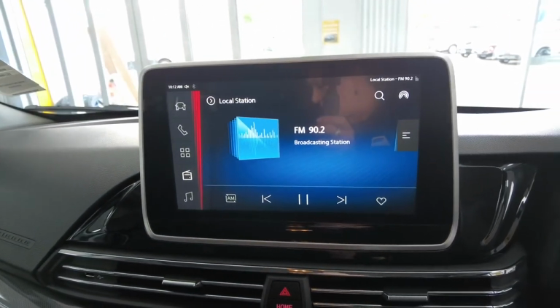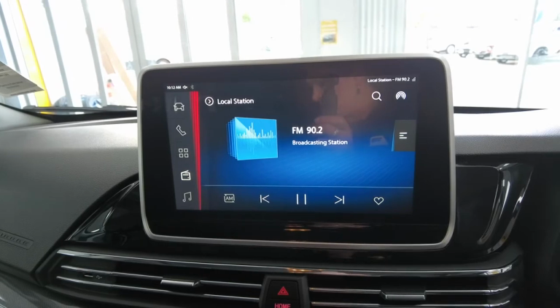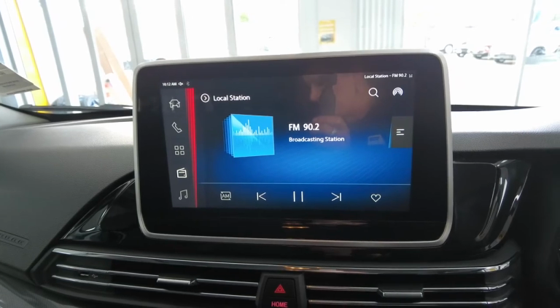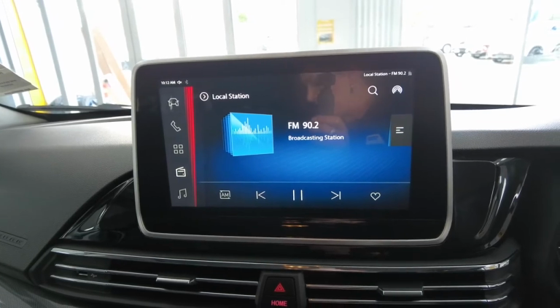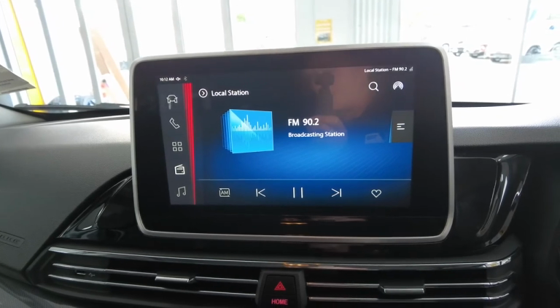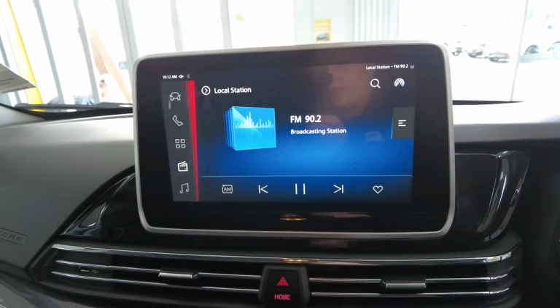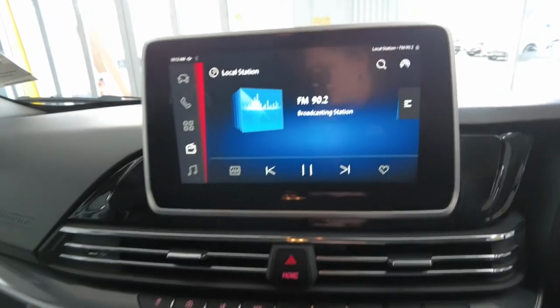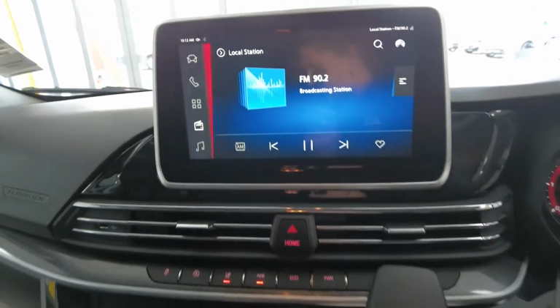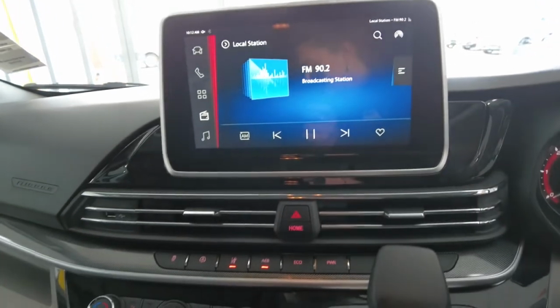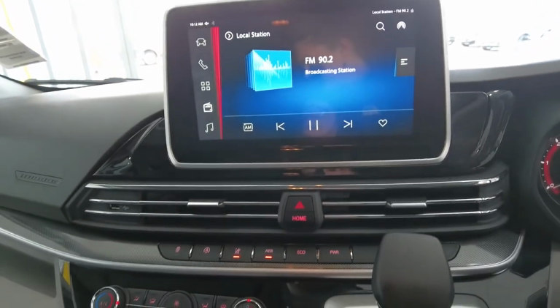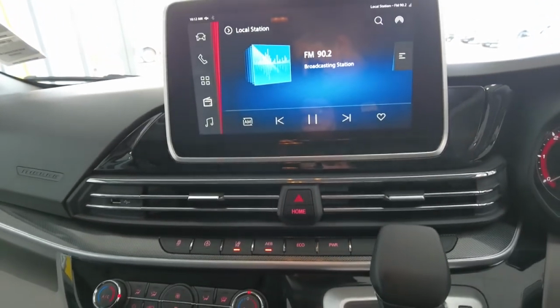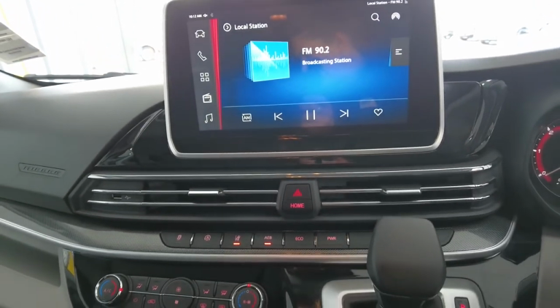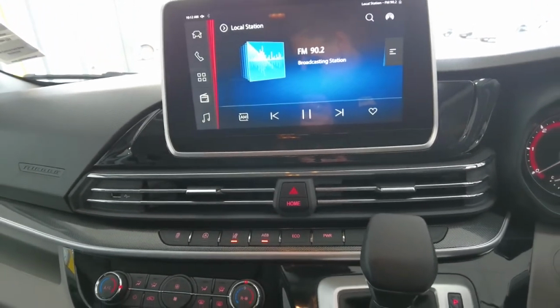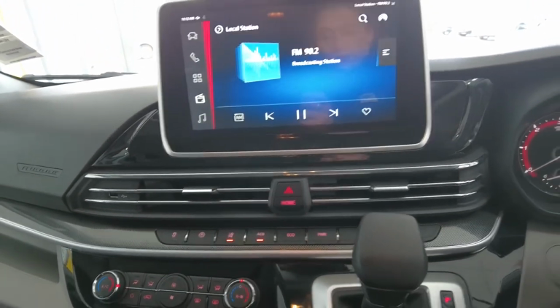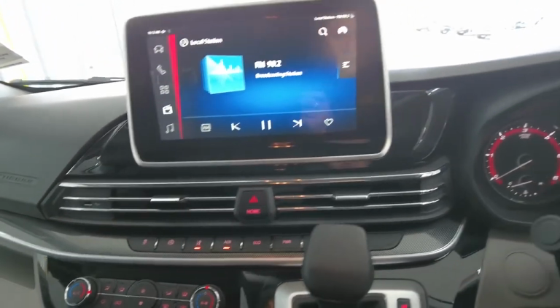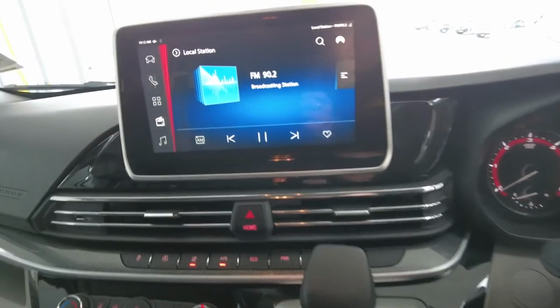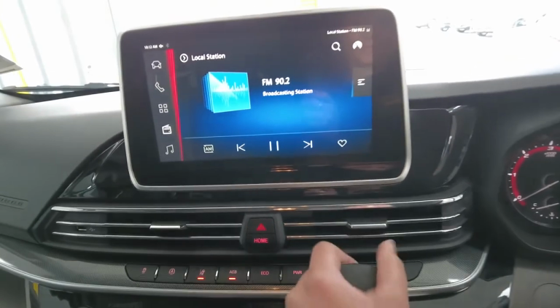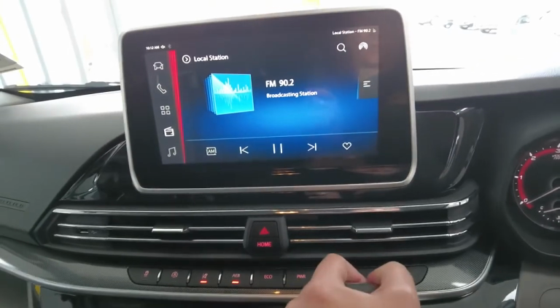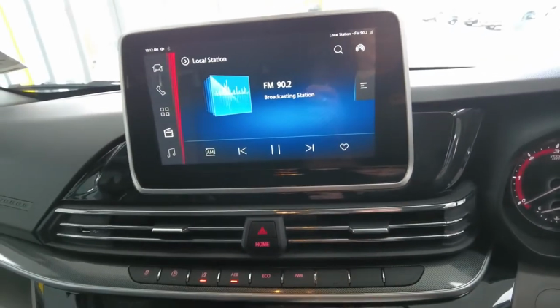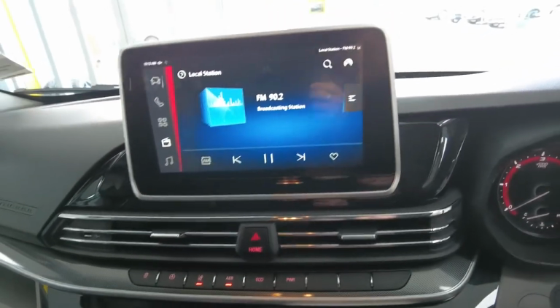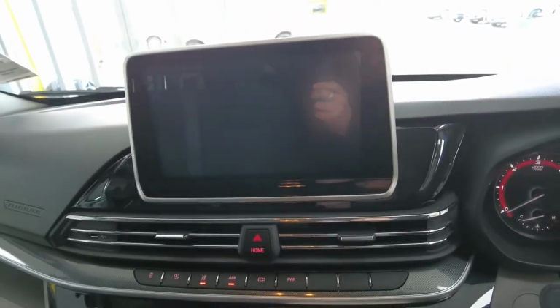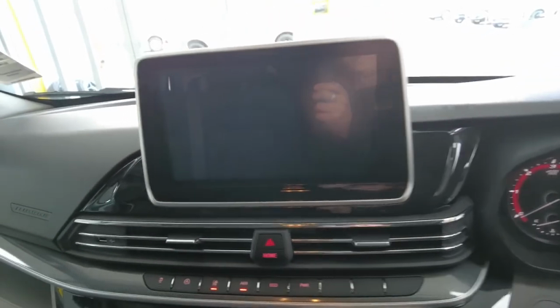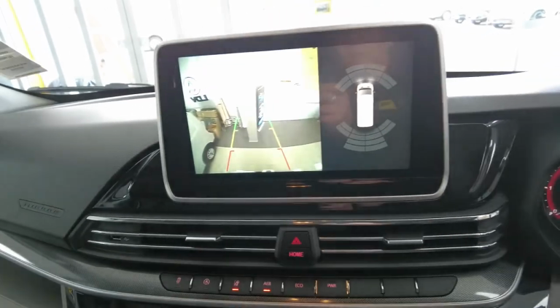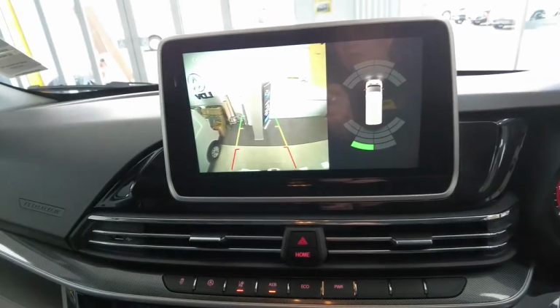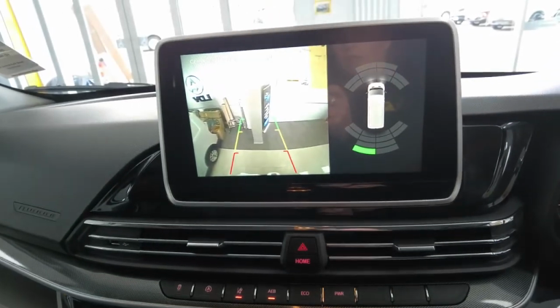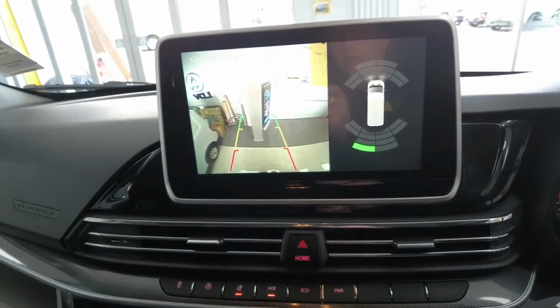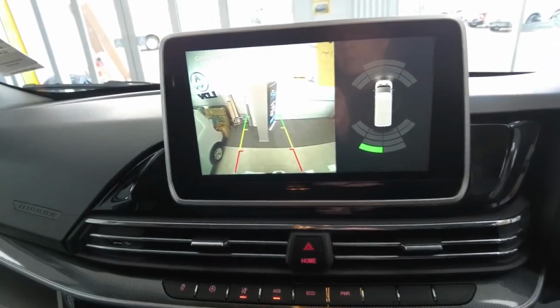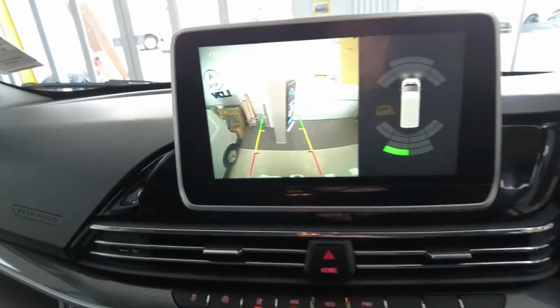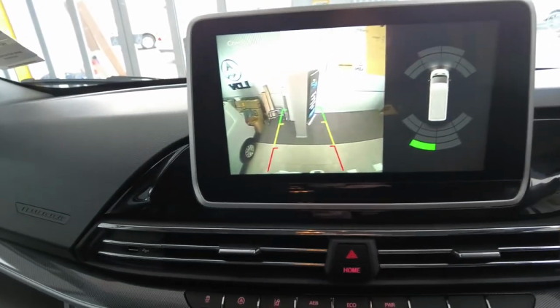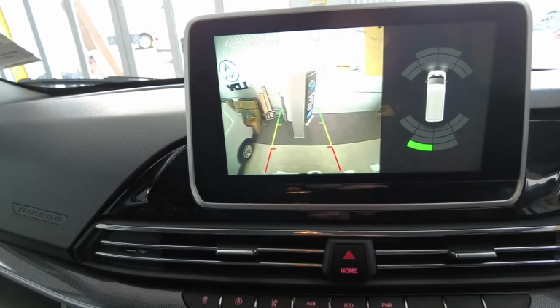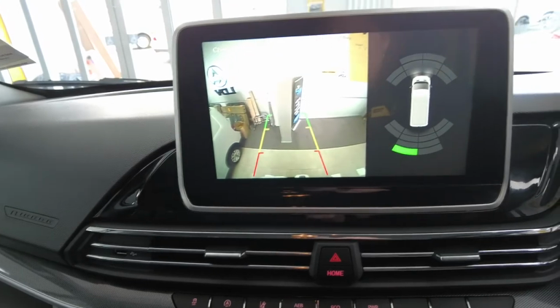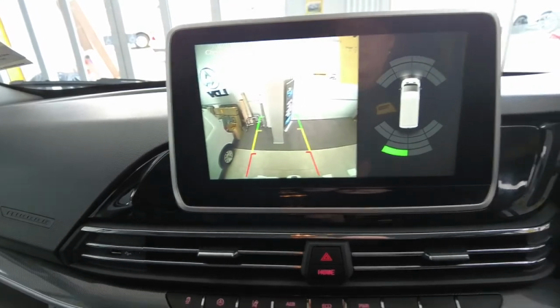It also features two USB ports, Apple CarPlay, a rear-view camera, and parking sensors.